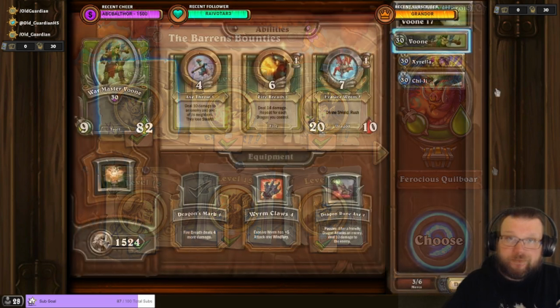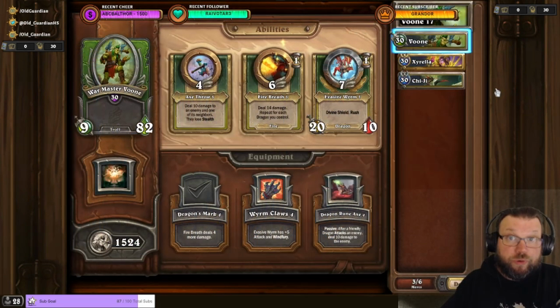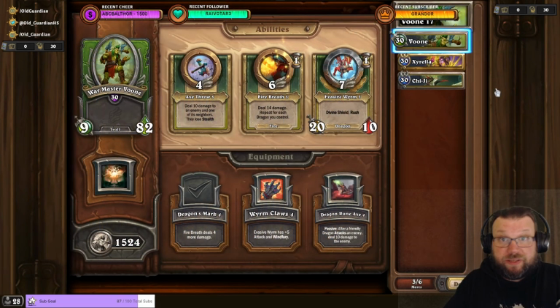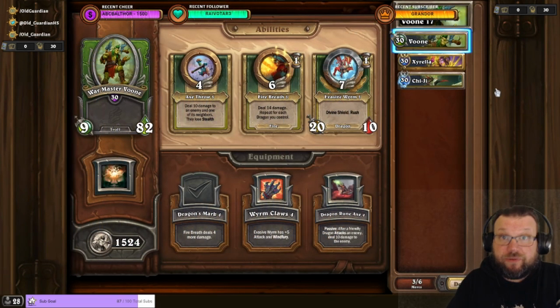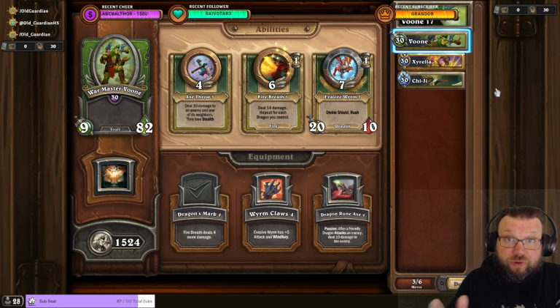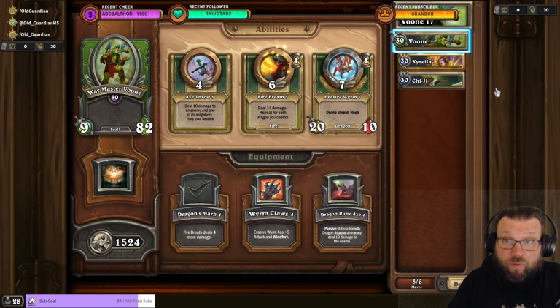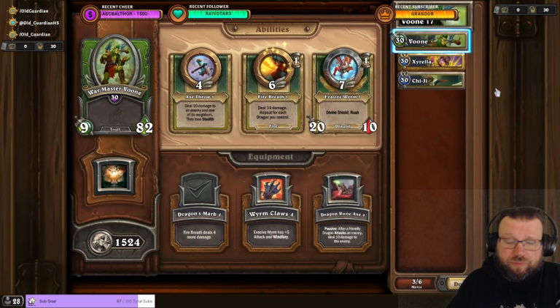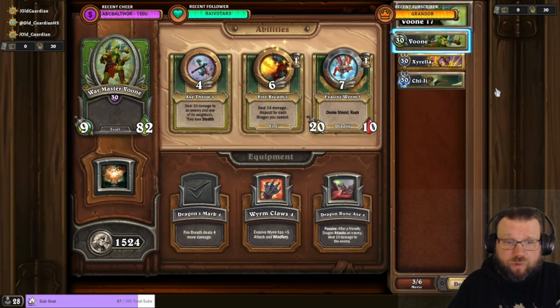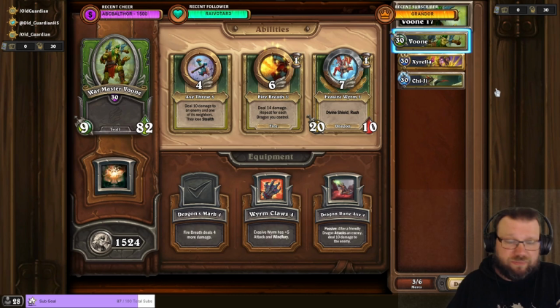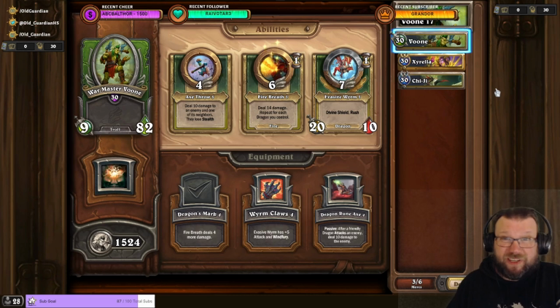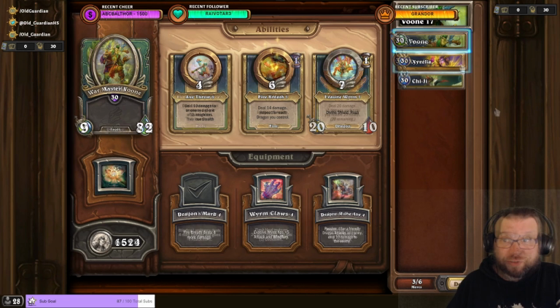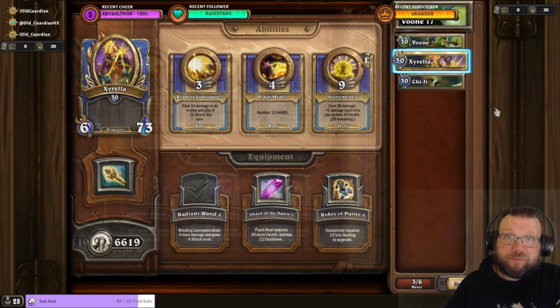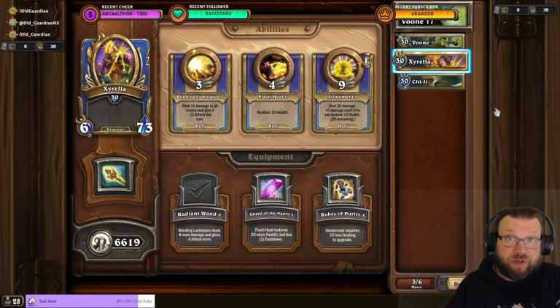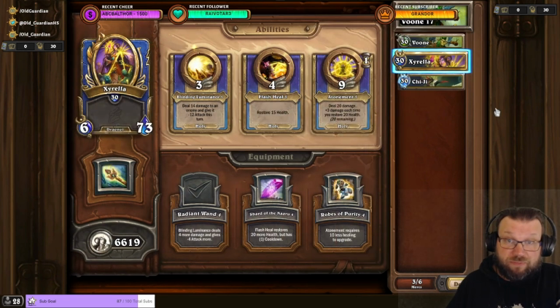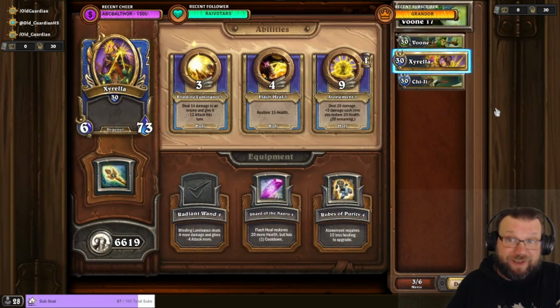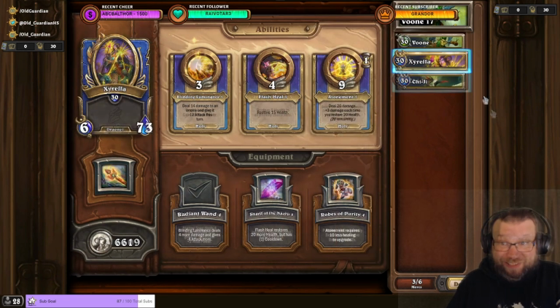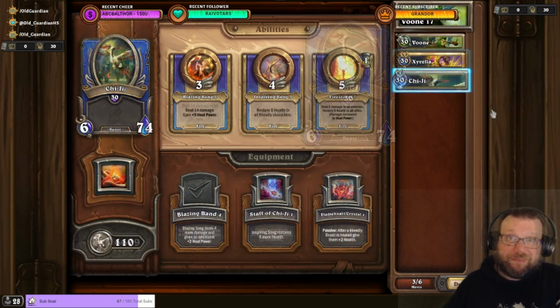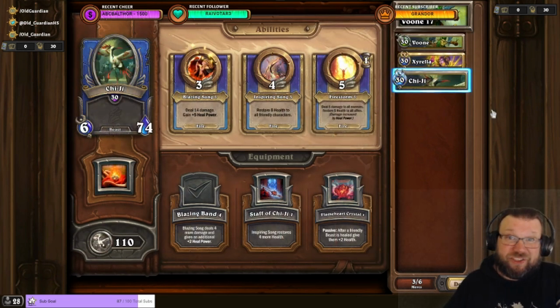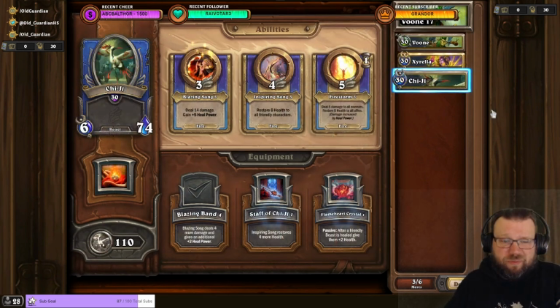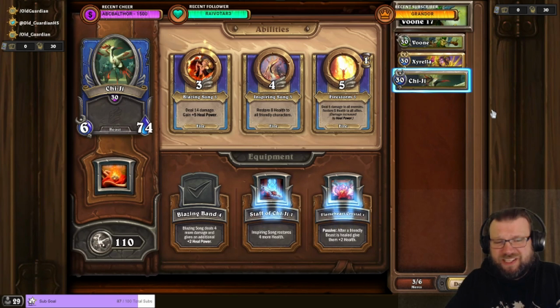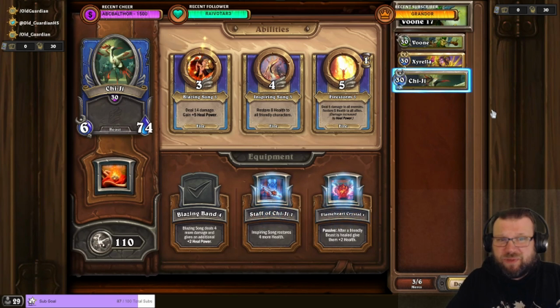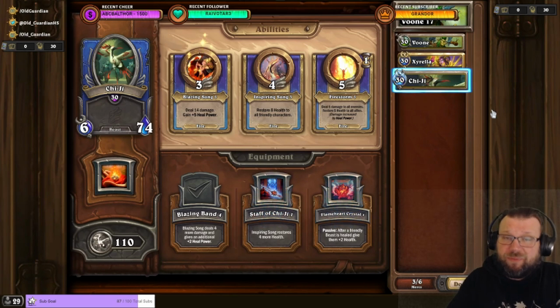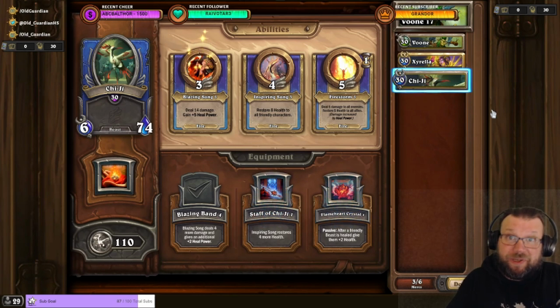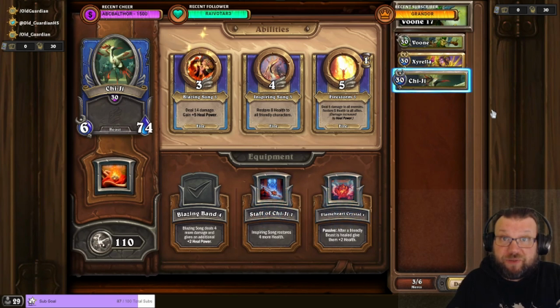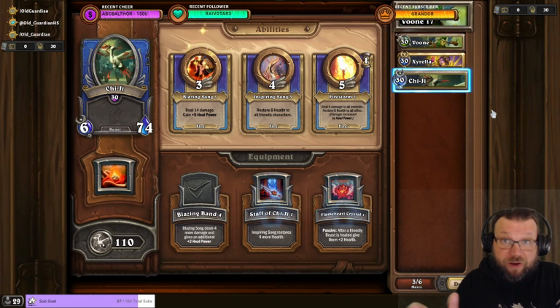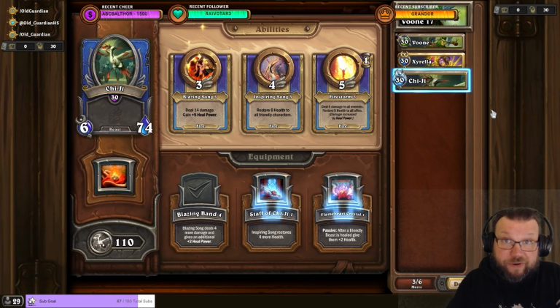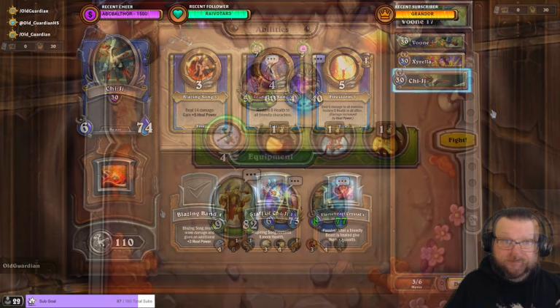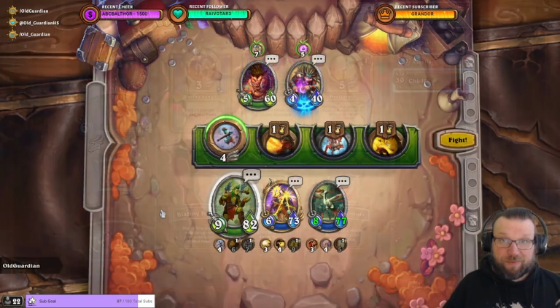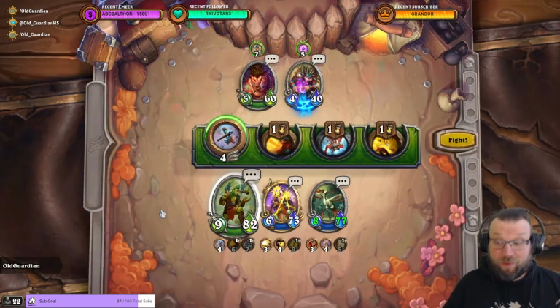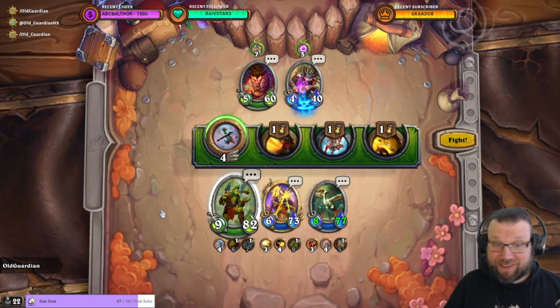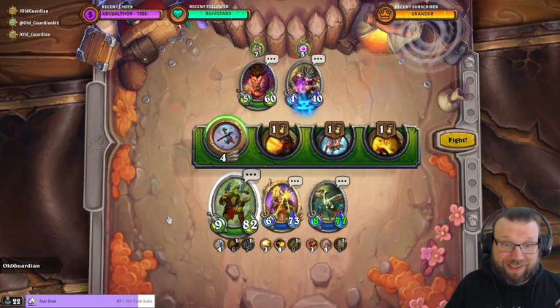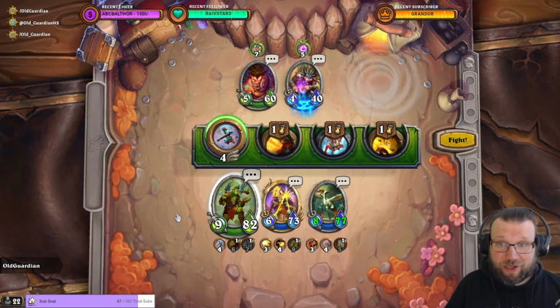Although you do need some healers to go alongside Worn. I'm using Worn — equipment doesn't matter — Cyrella — equipment doesn't matter — and GG with Blazing Band, though really equipment doesn't matter on that one either. Alright, Worn task 17, here we go.